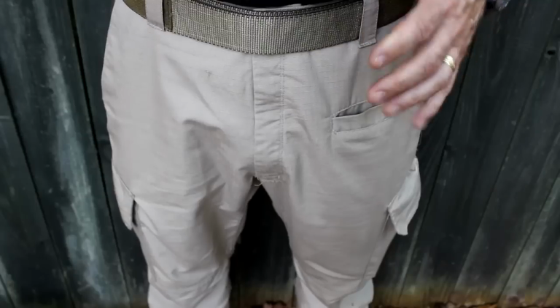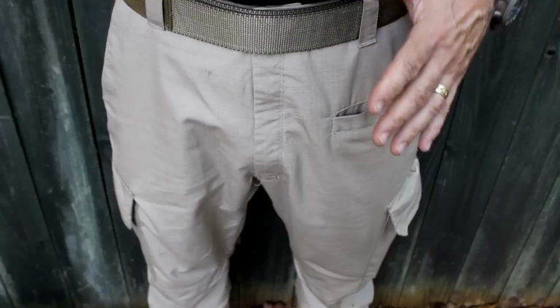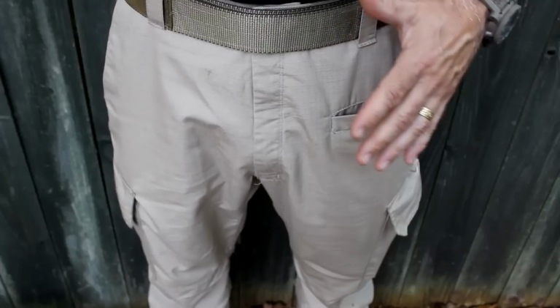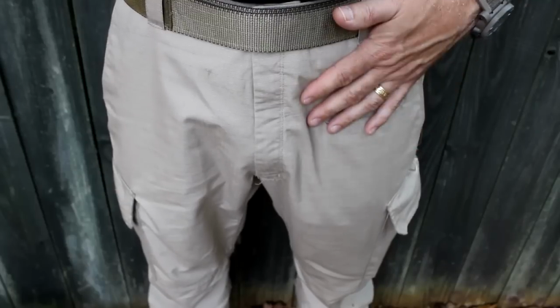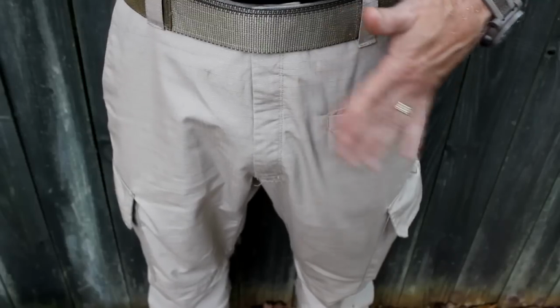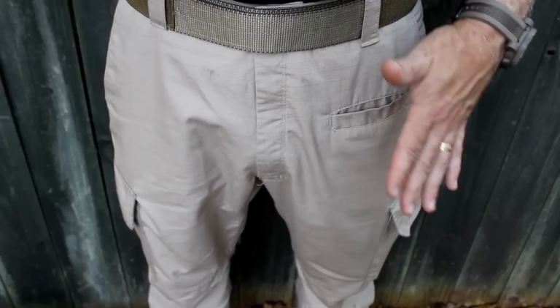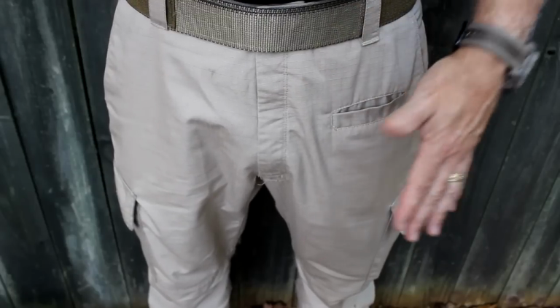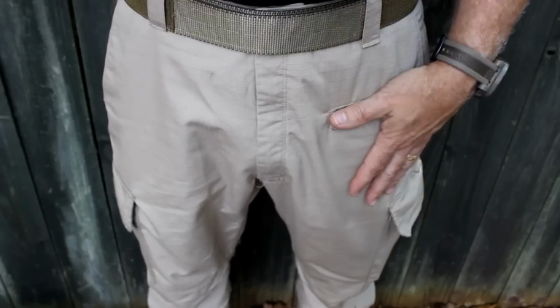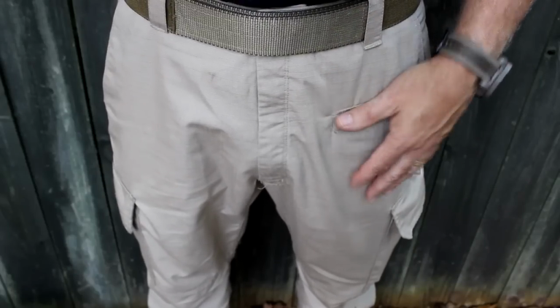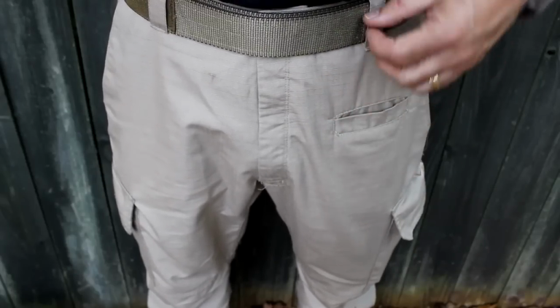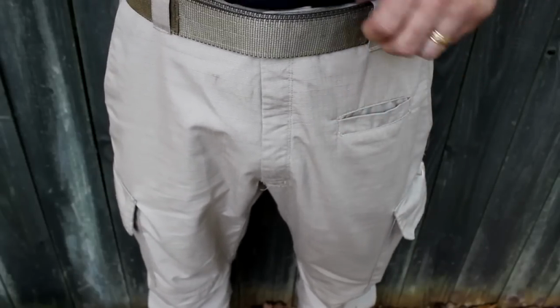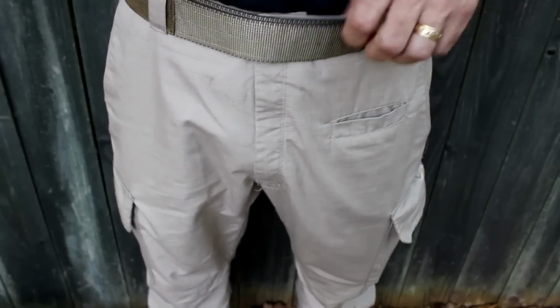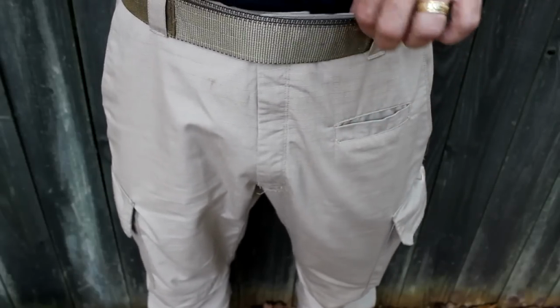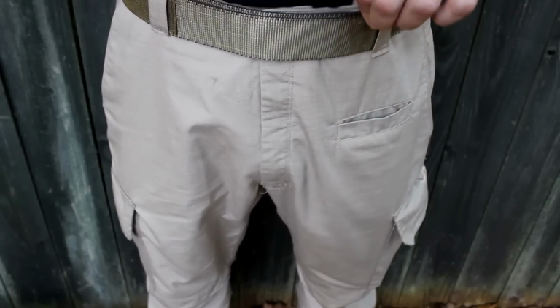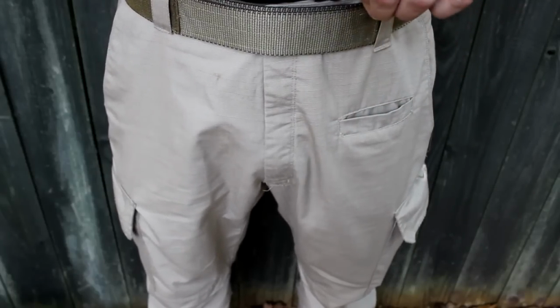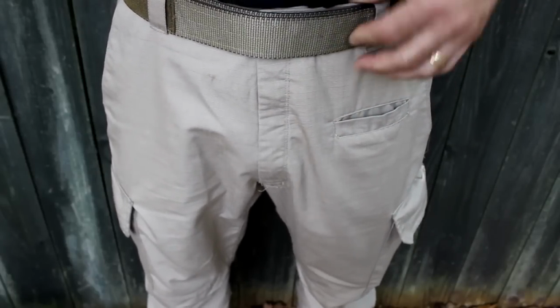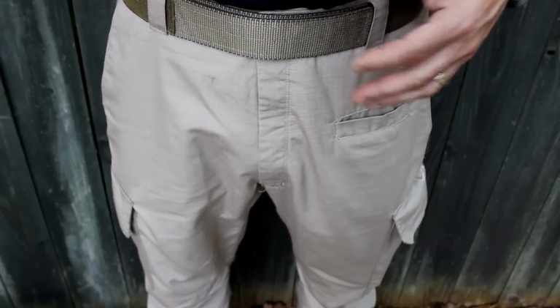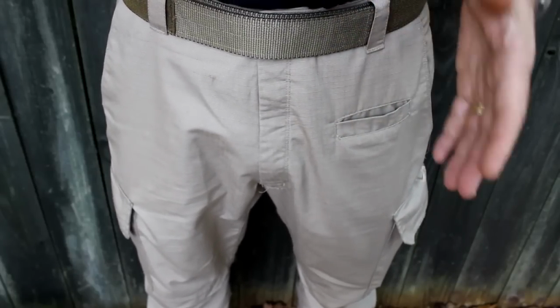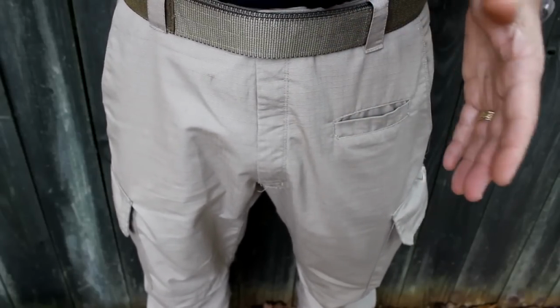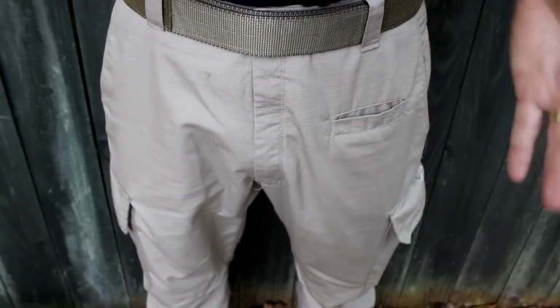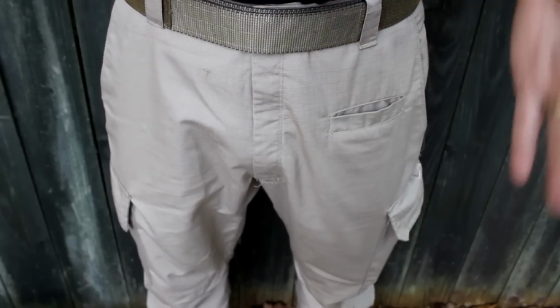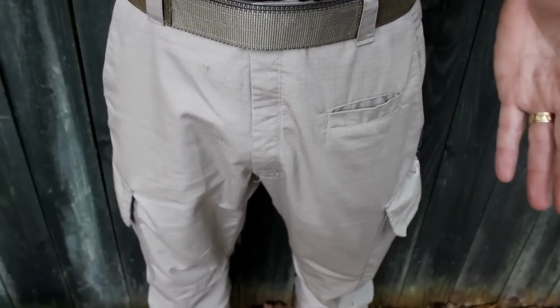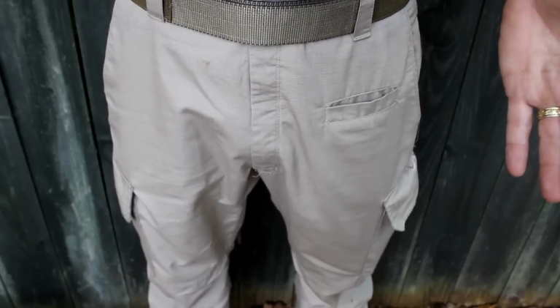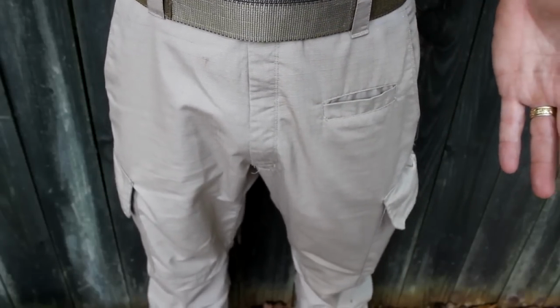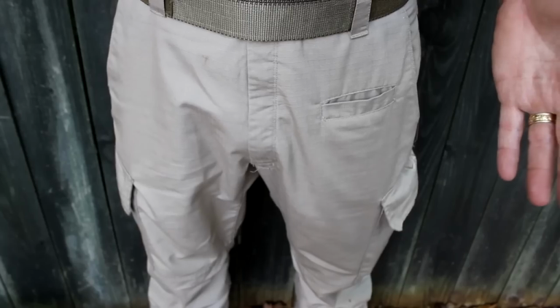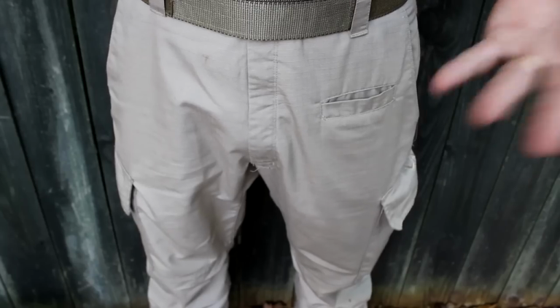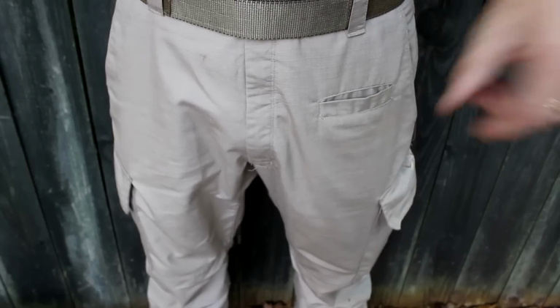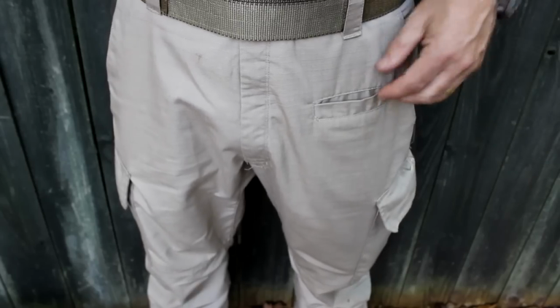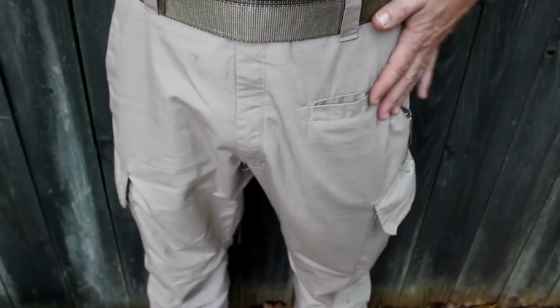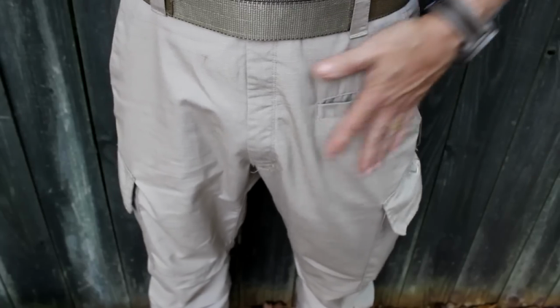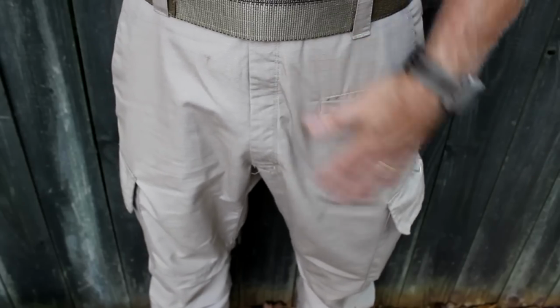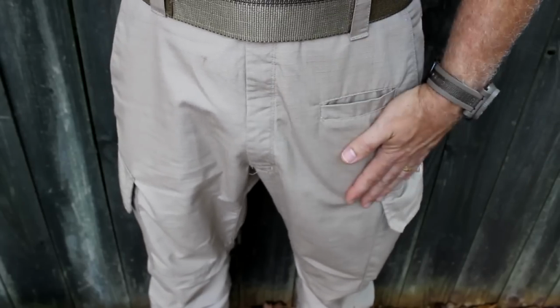When I first received these, they were named the Shrike — in fact, Shrike is on the label. But they changed it to the Urban Op's Tactical Pants, which honestly I think is a little bit better move.